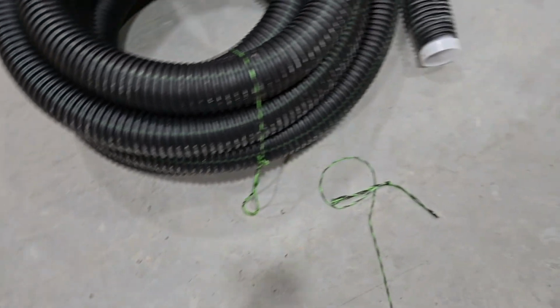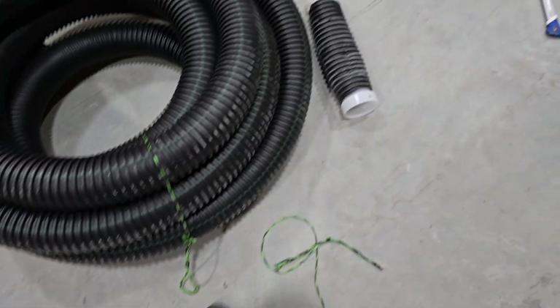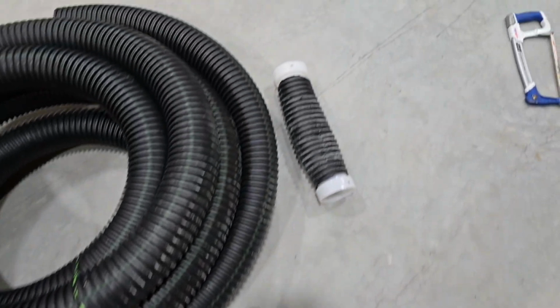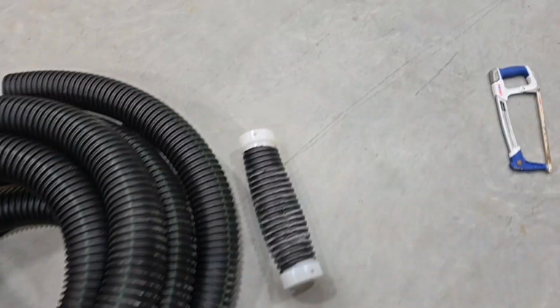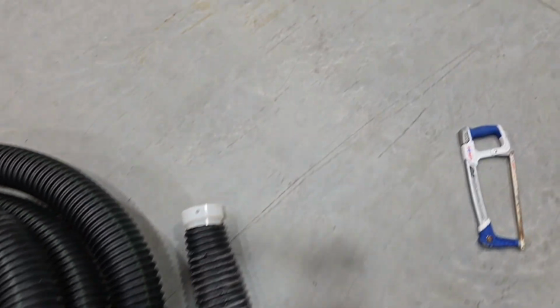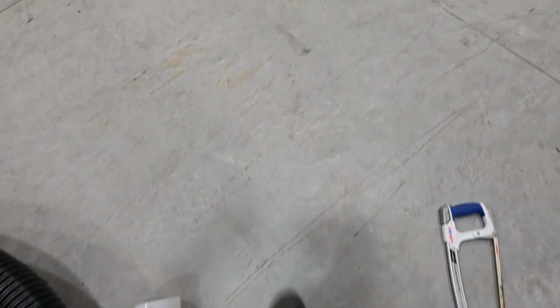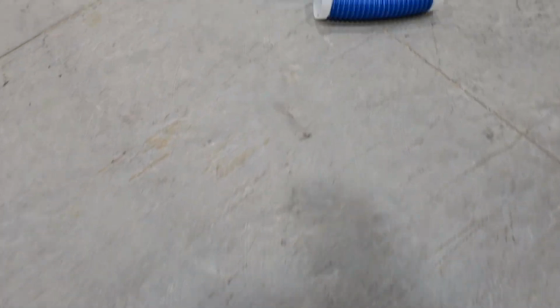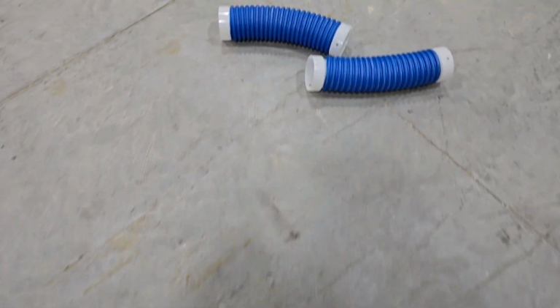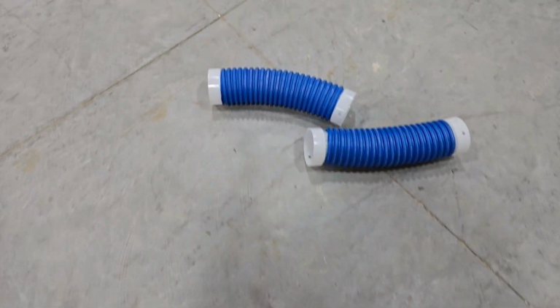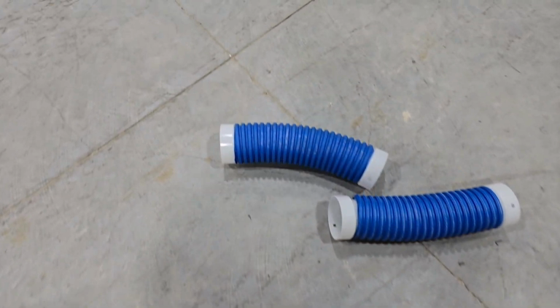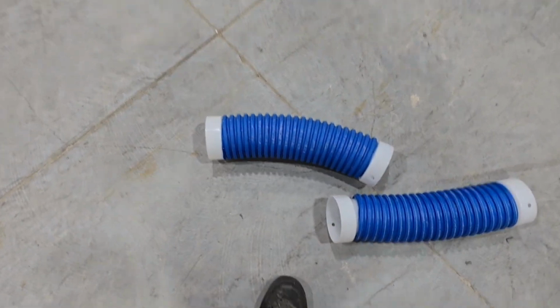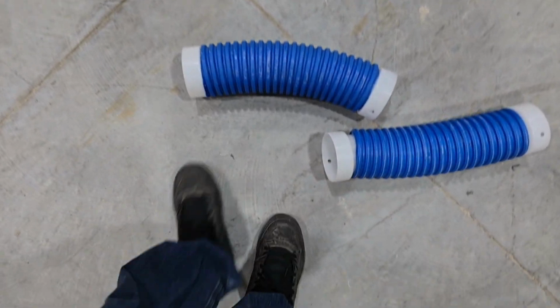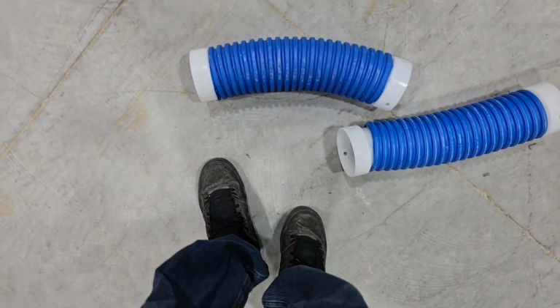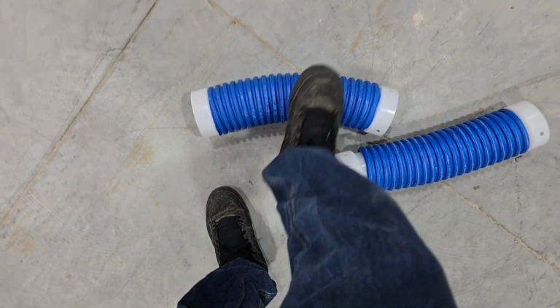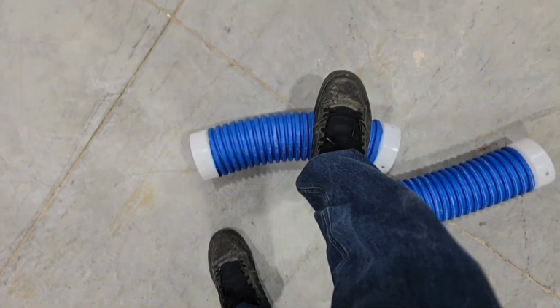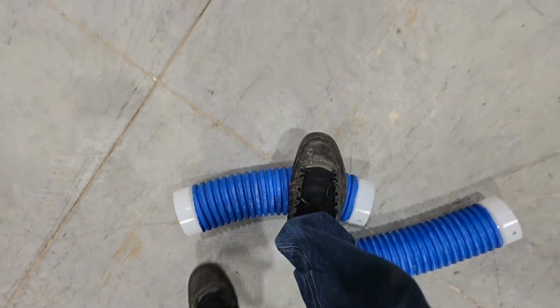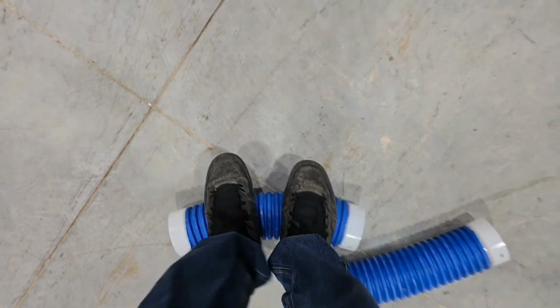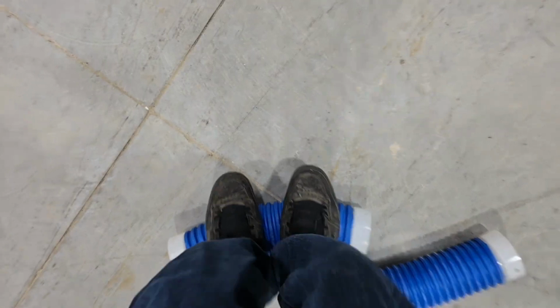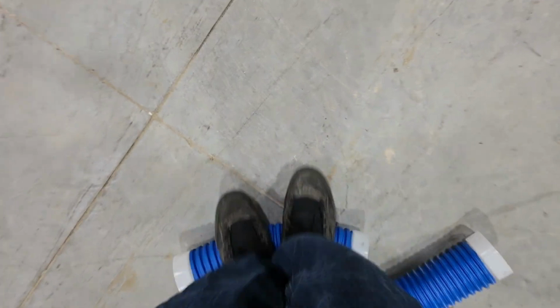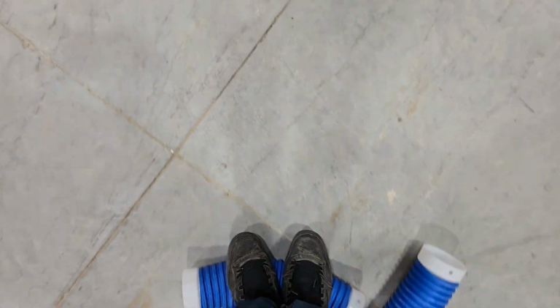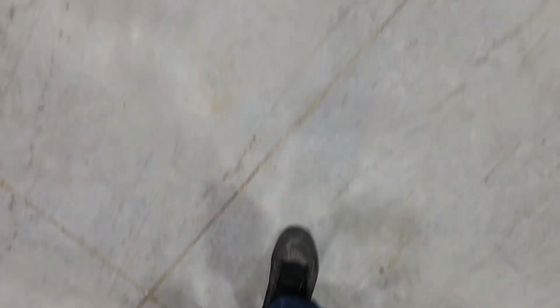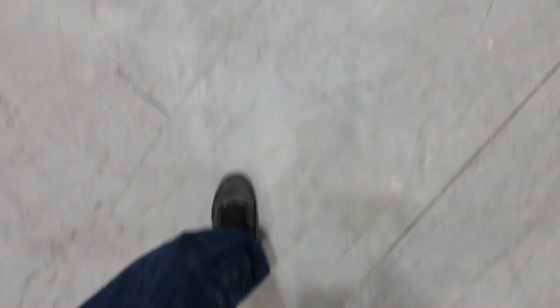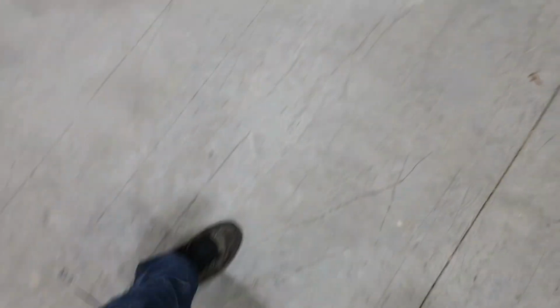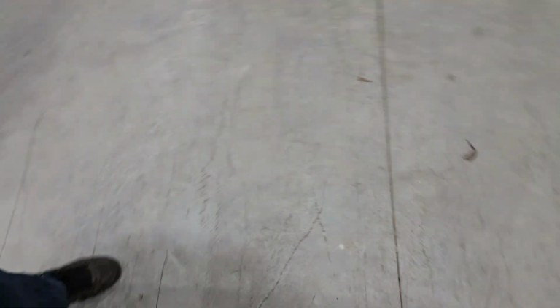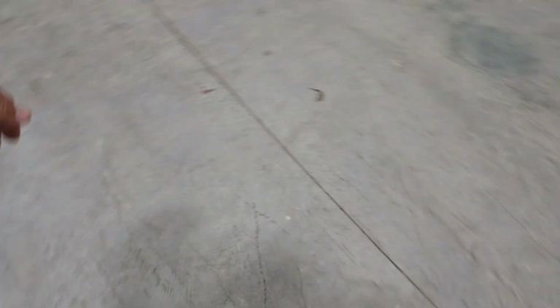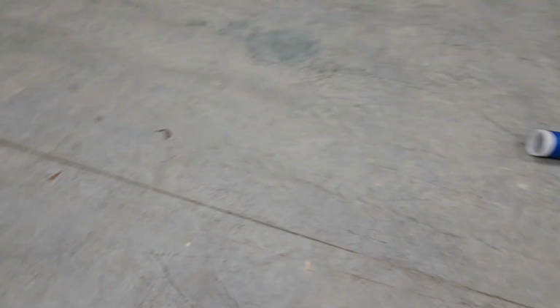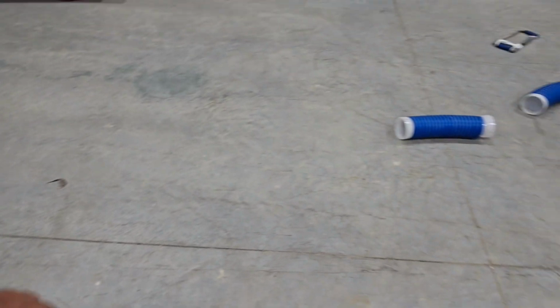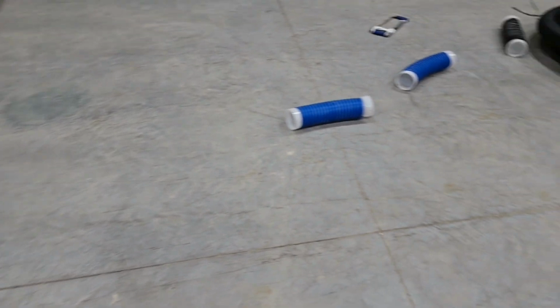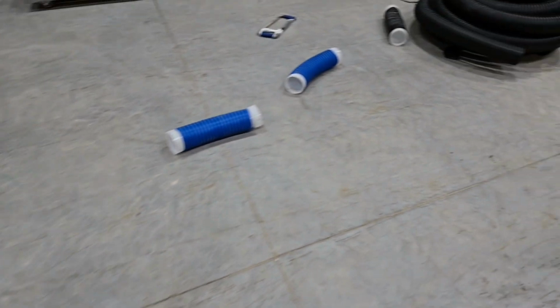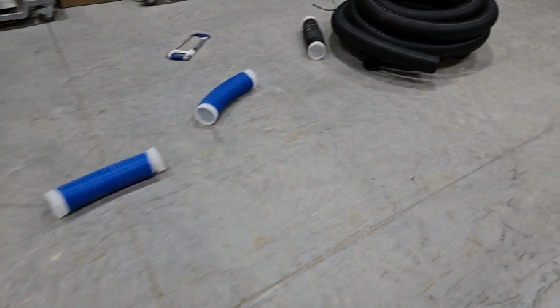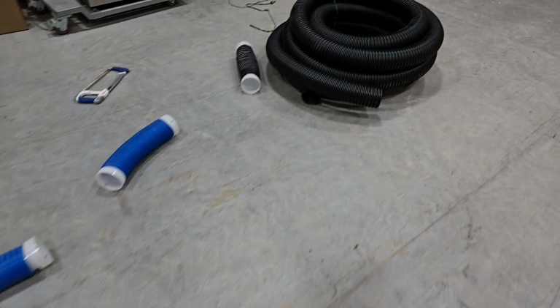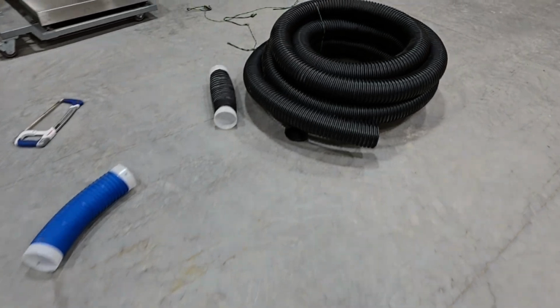In fear of falling and breaking my neck, I'm gonna leave it right there. And this is our extreme duty — this is so stupid how strong that pipe is. That is so ridiculous.